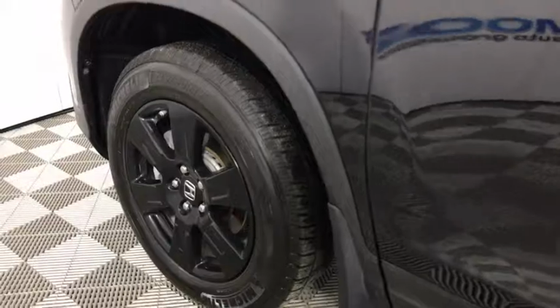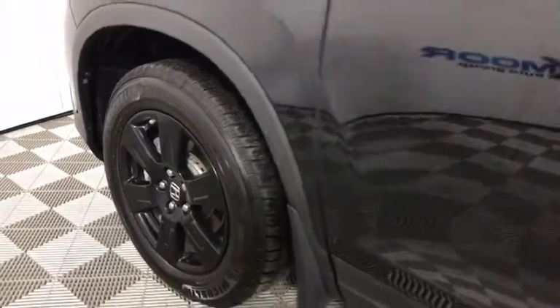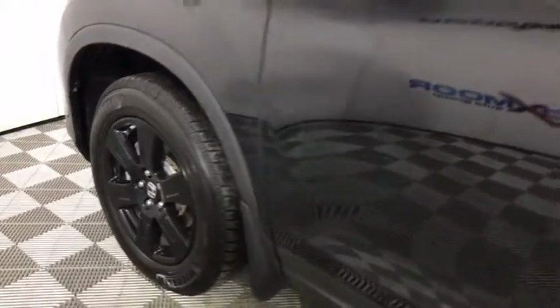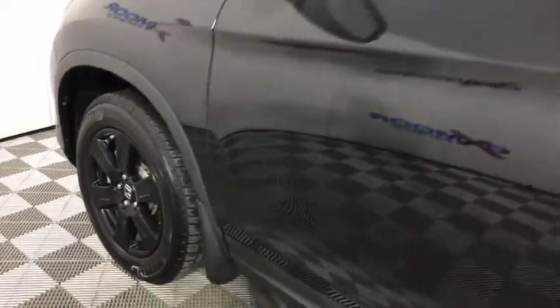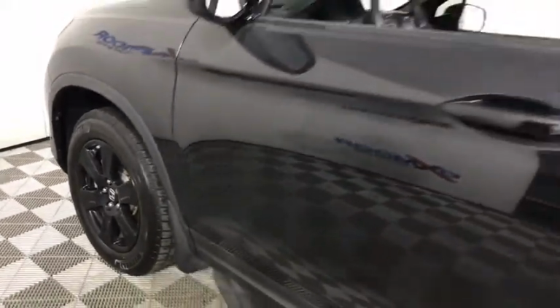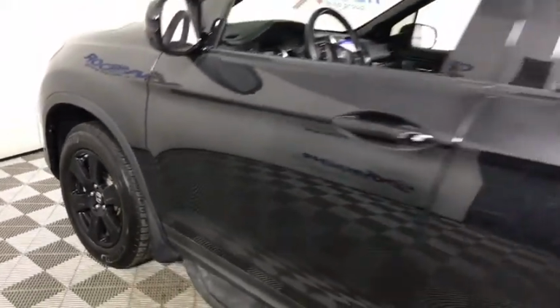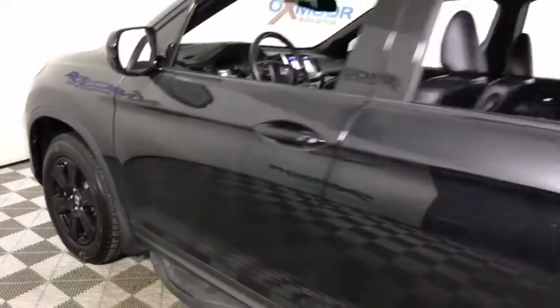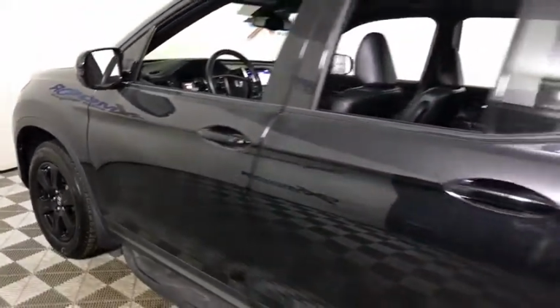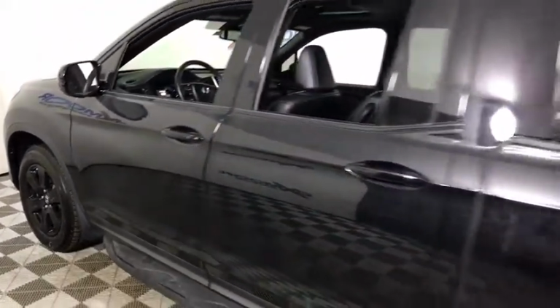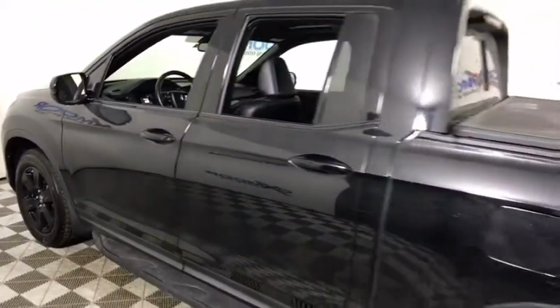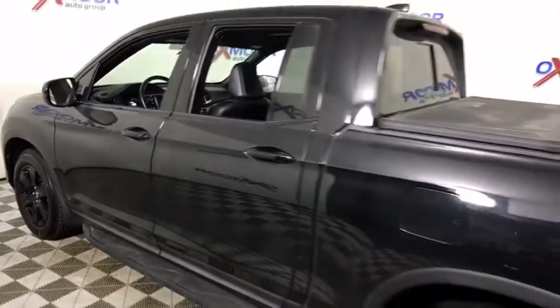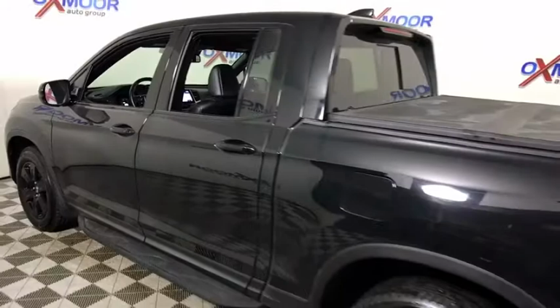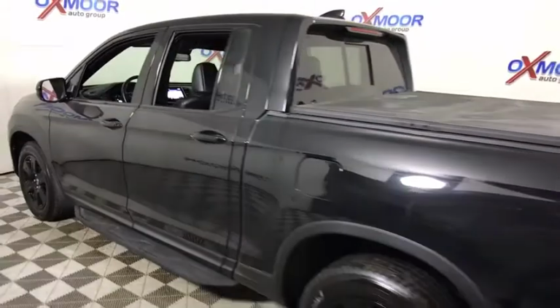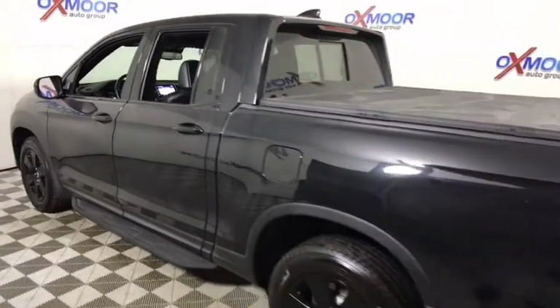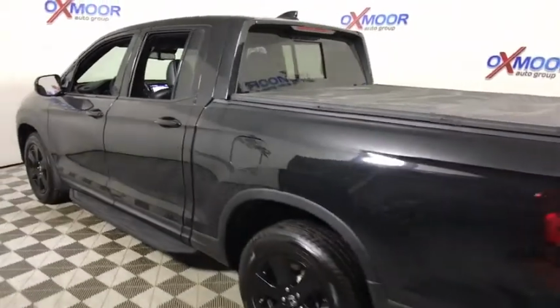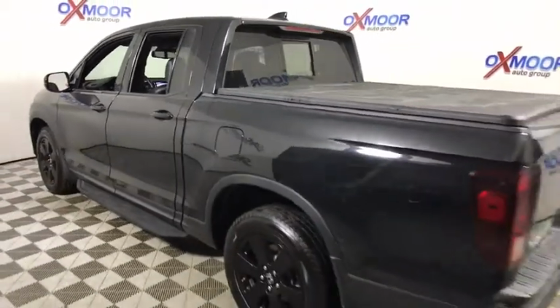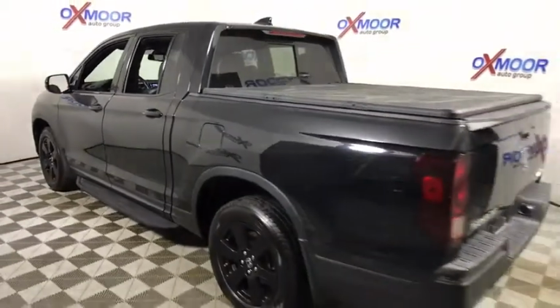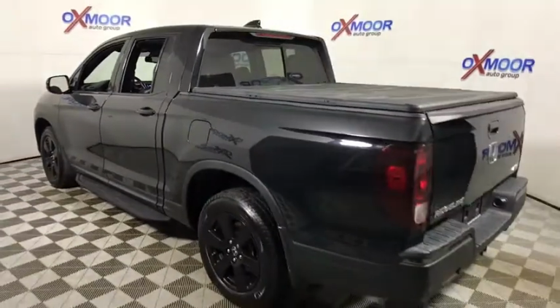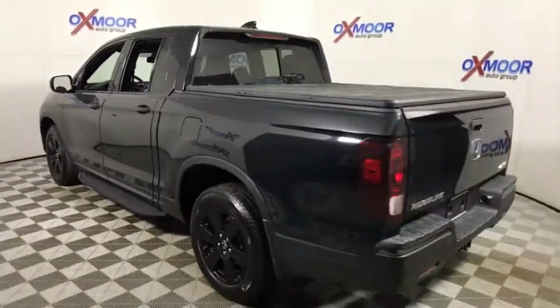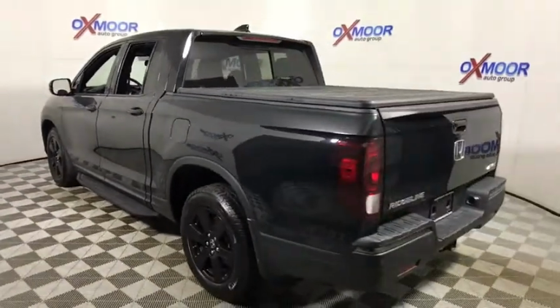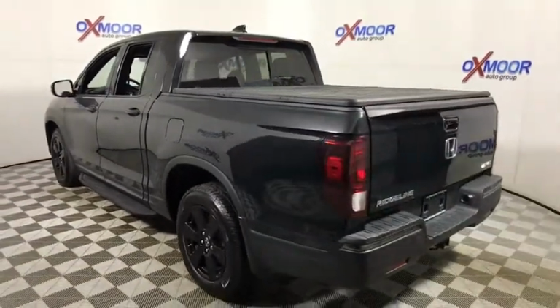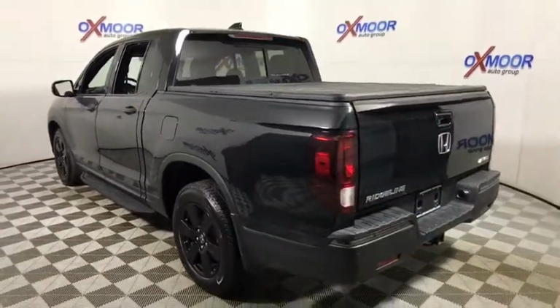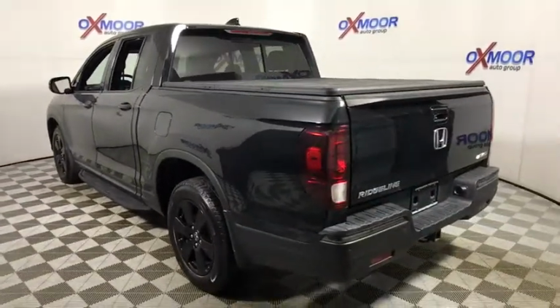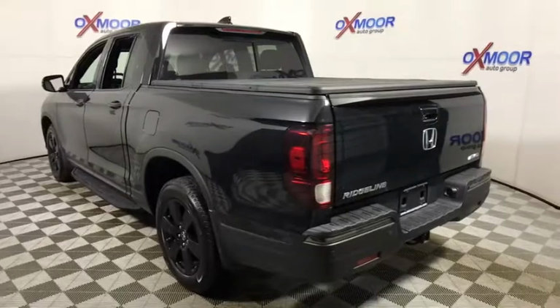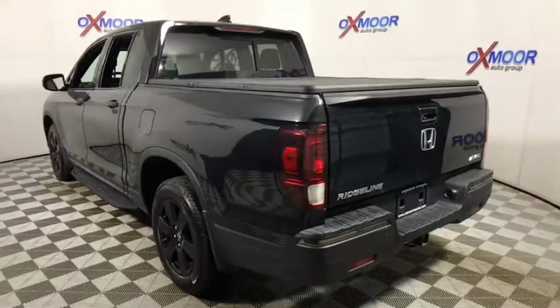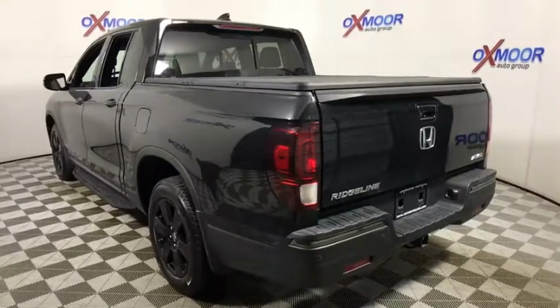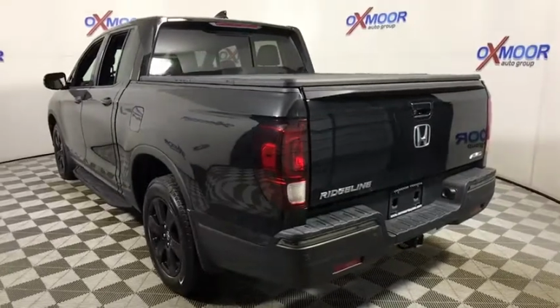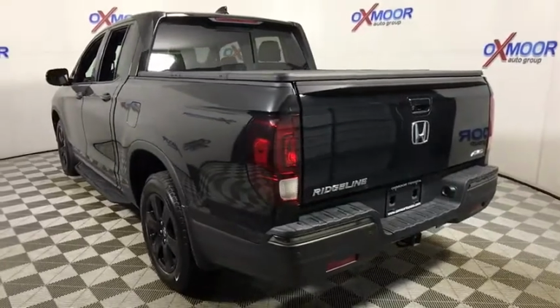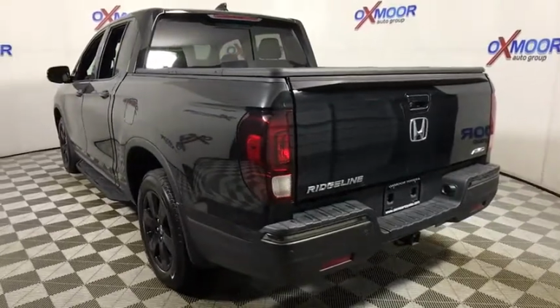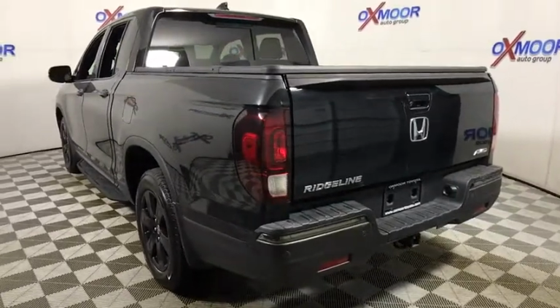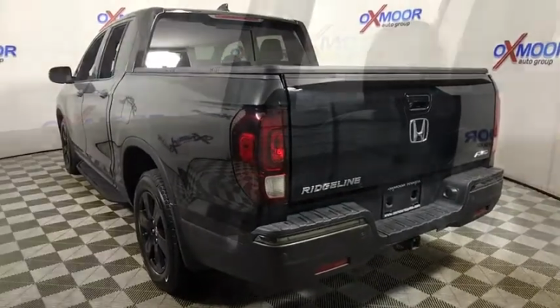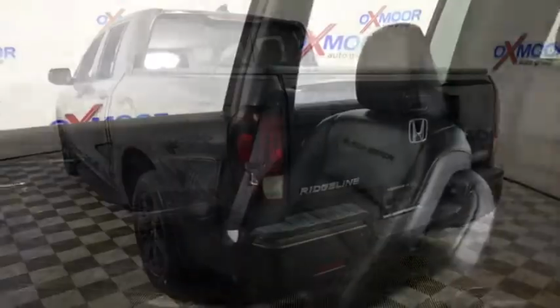The 2017 Honda Ridgeline. The Ridgeline was designed to give you exactly what you need to get the job done. And with Honda quality built right in, this truck can be with you for the long haul. This vehicle has less than 40,000 miles.